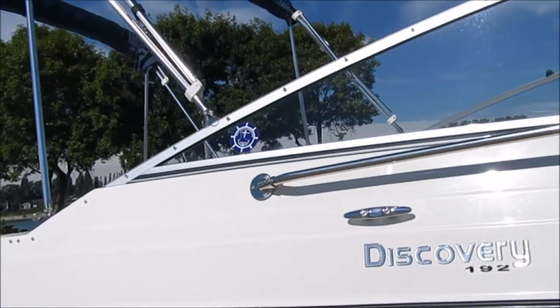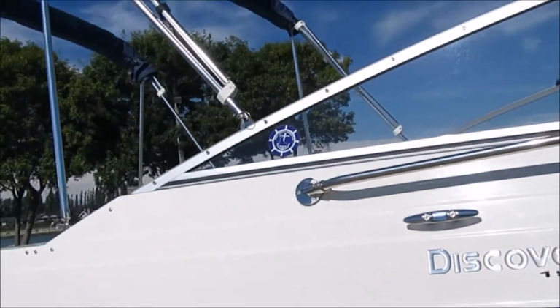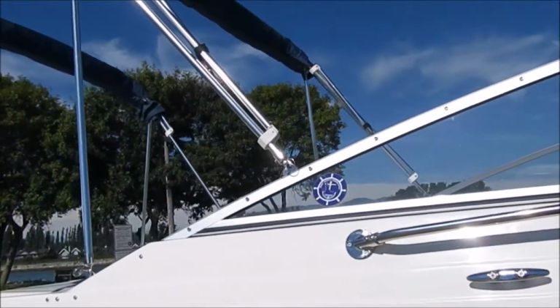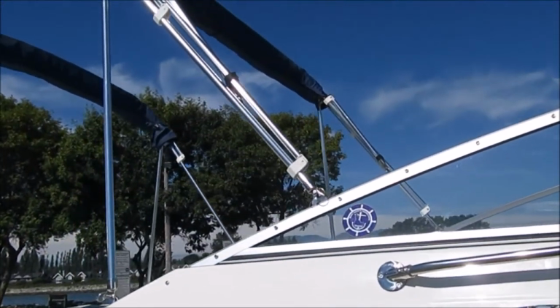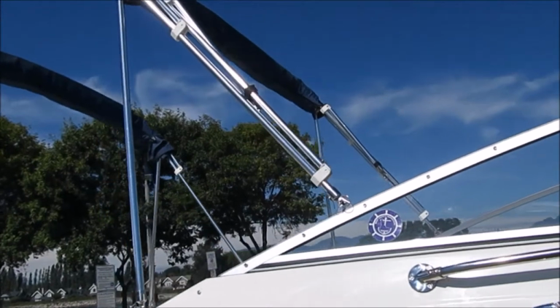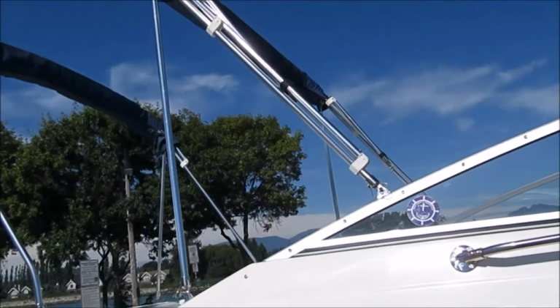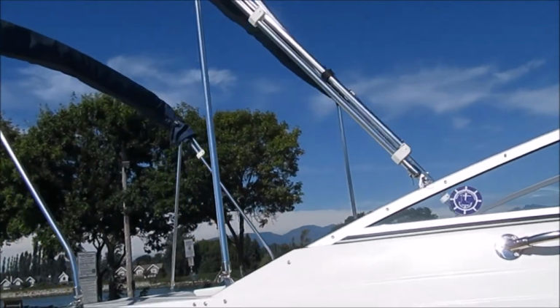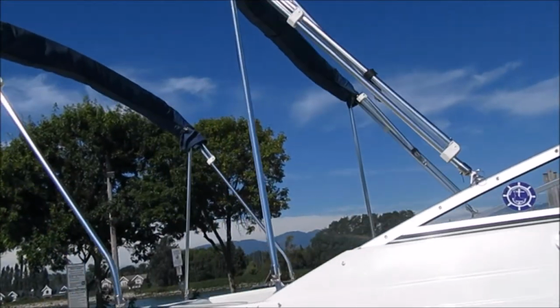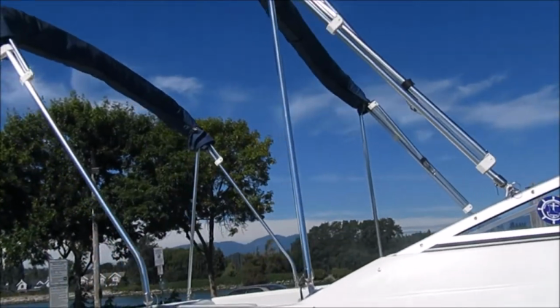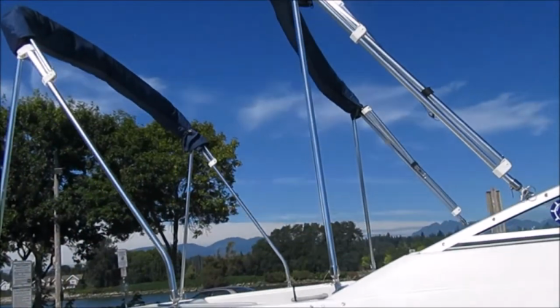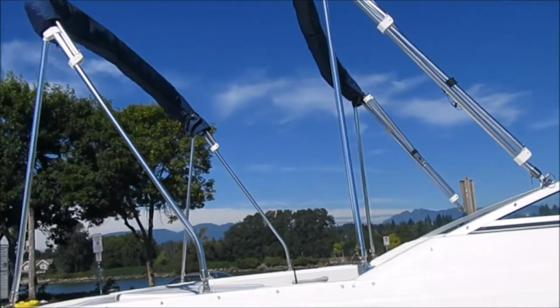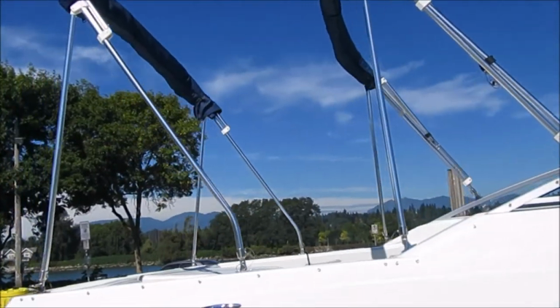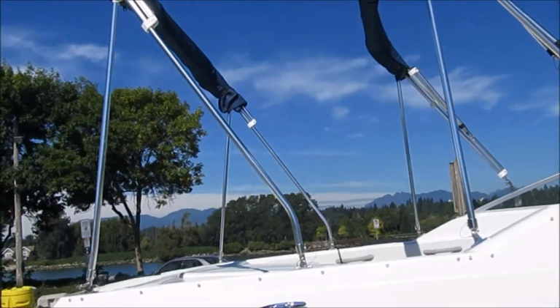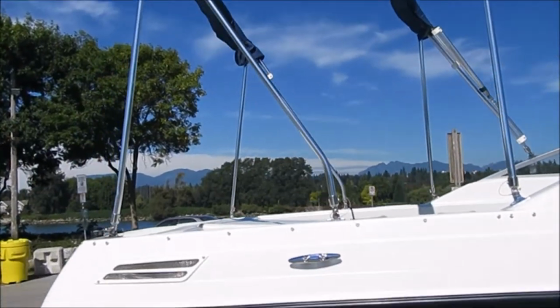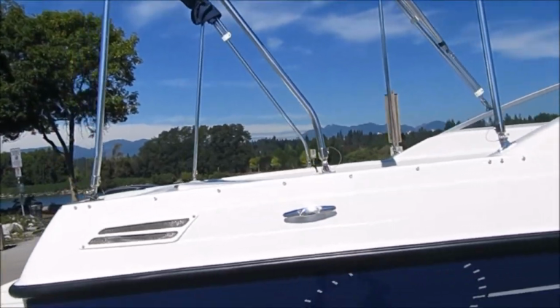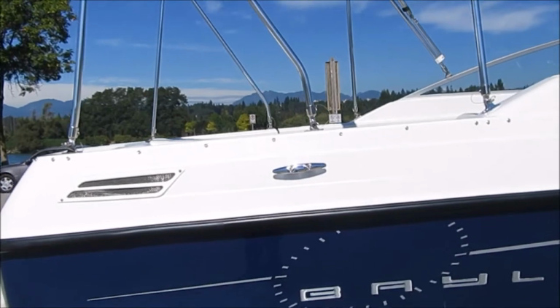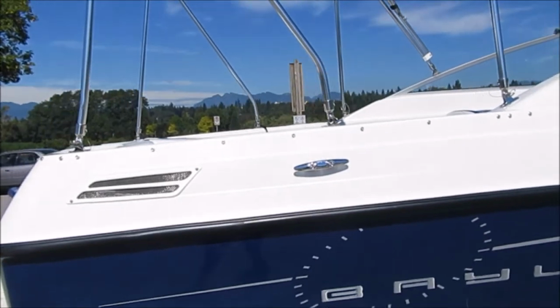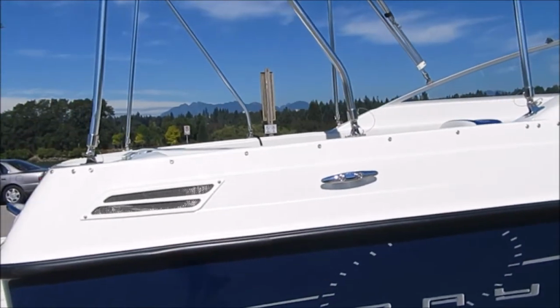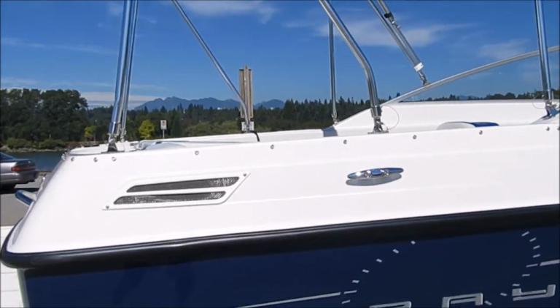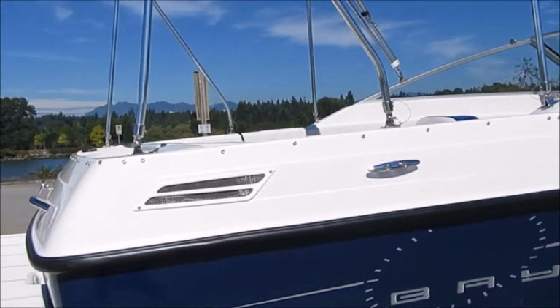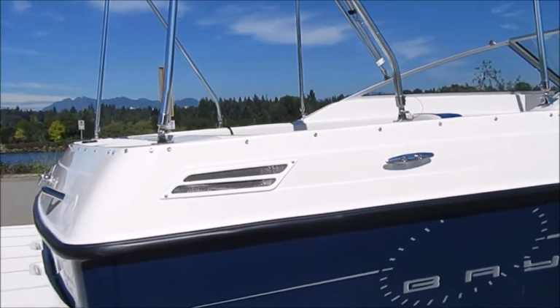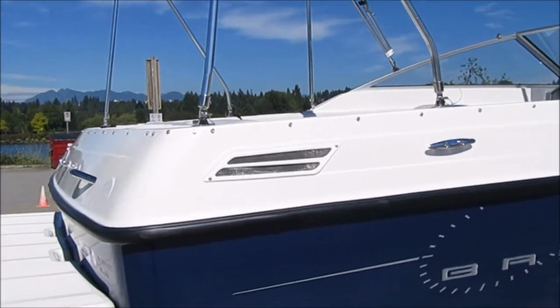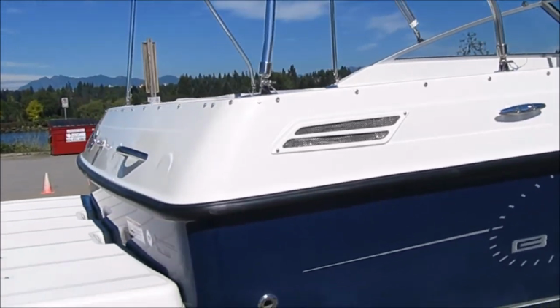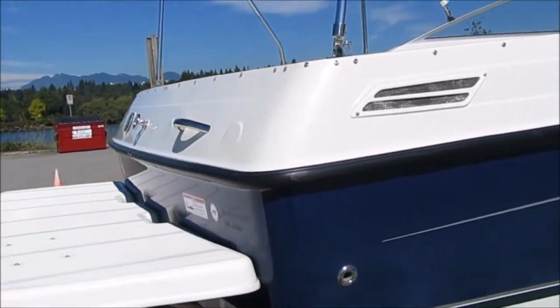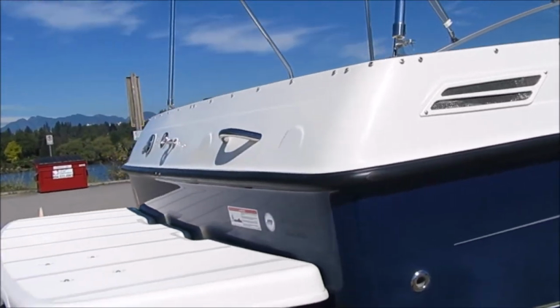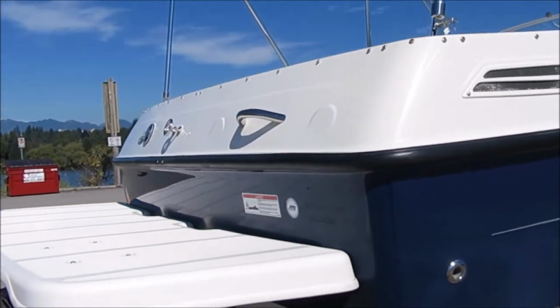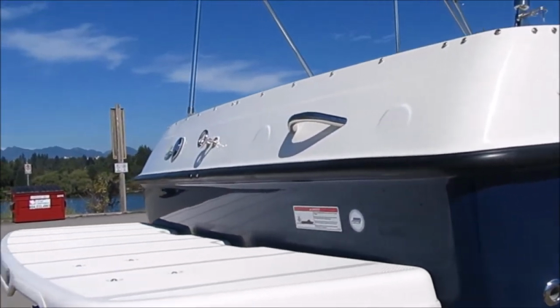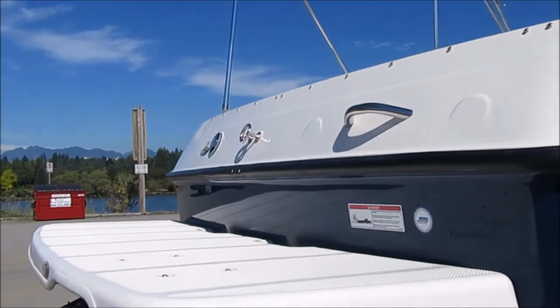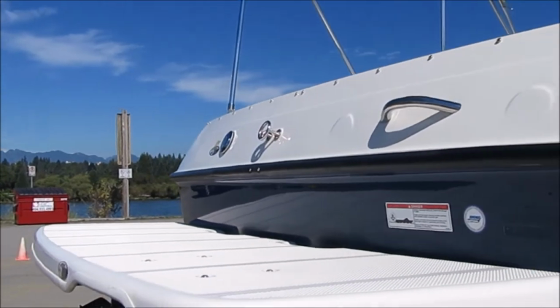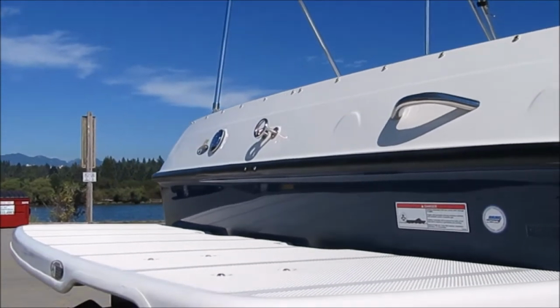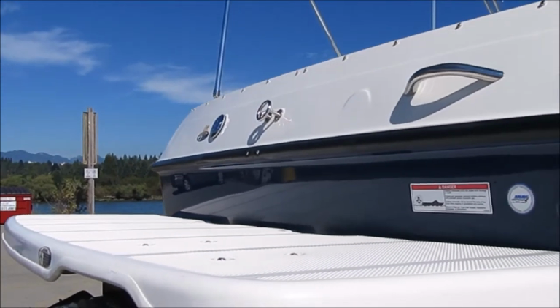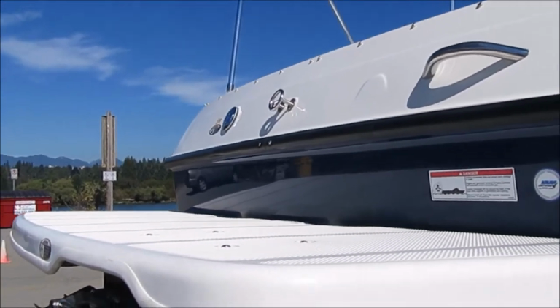The 192 has the full bimini top, canvased all the way to the back. It's got a snap-down canvas for trailering and for storage. And as I said, it's got the MerCruiser 190 horsepower 4.3 liter engine.